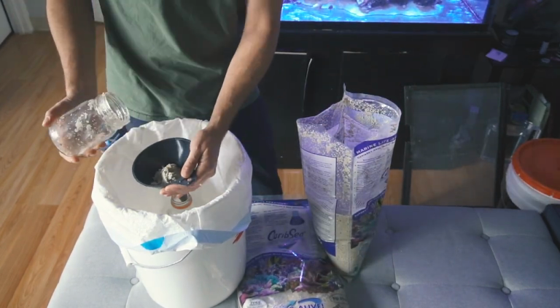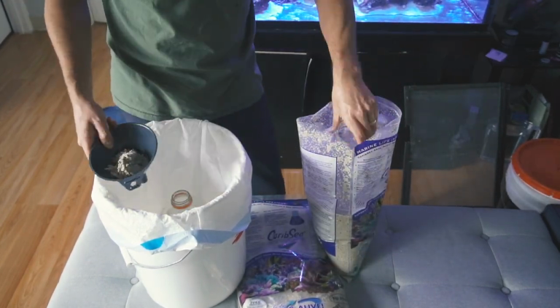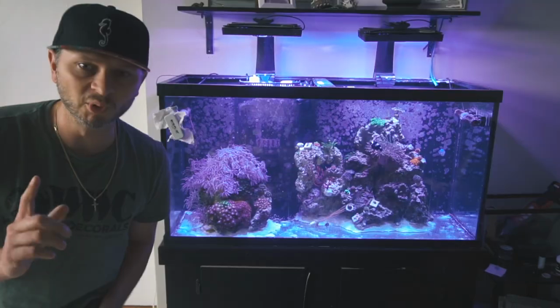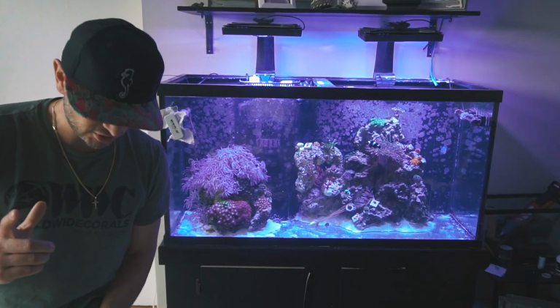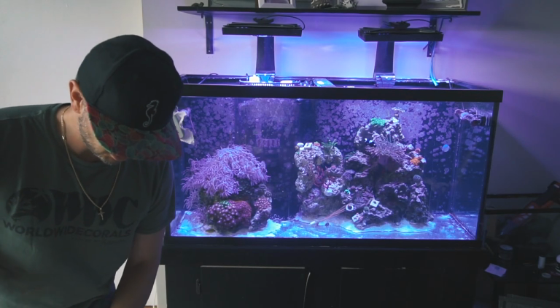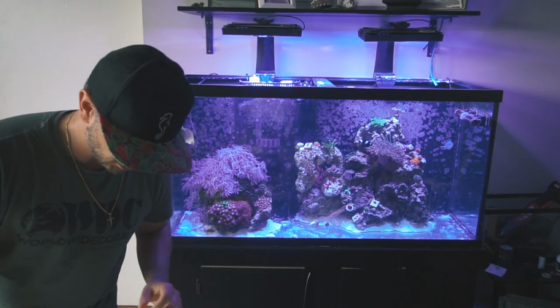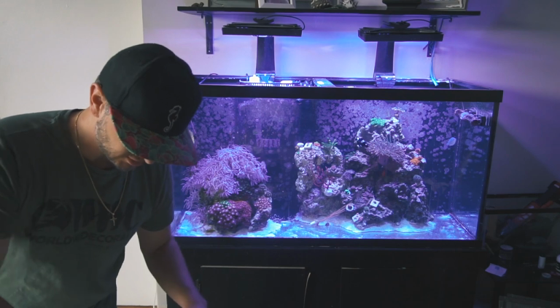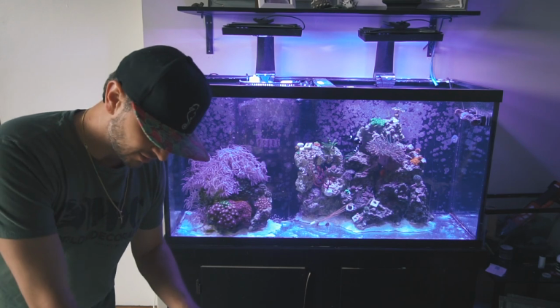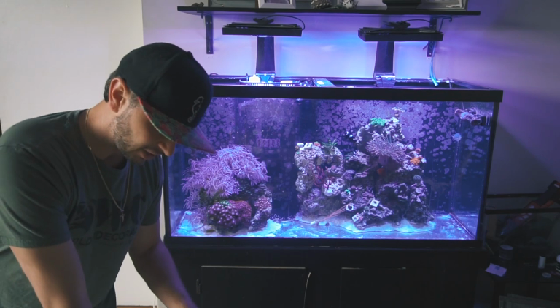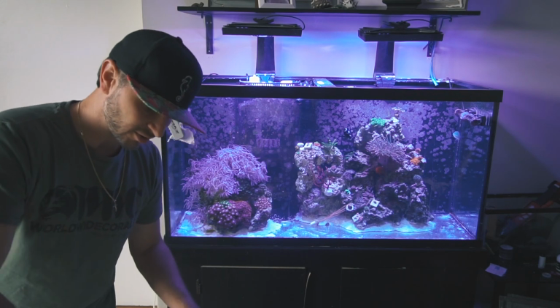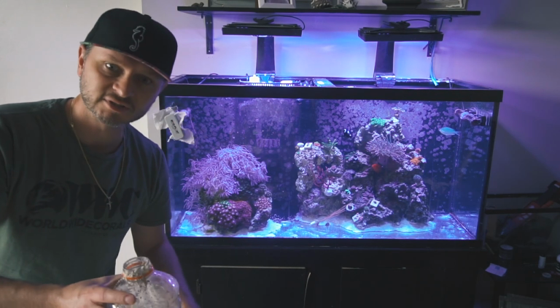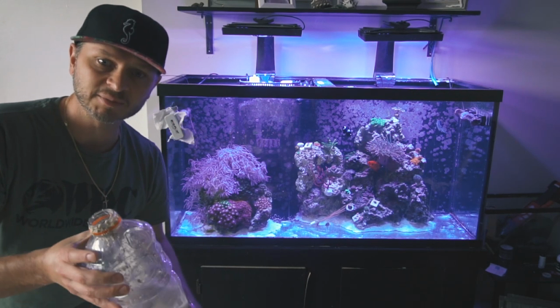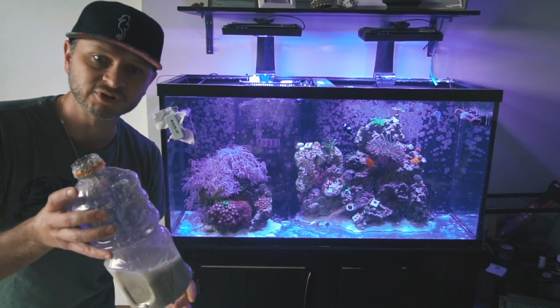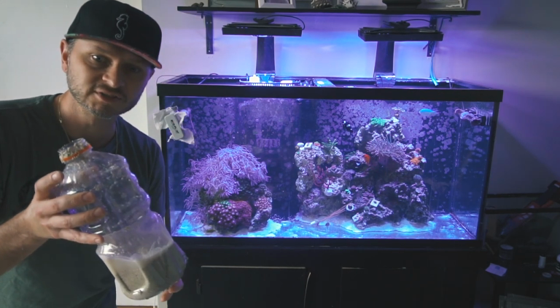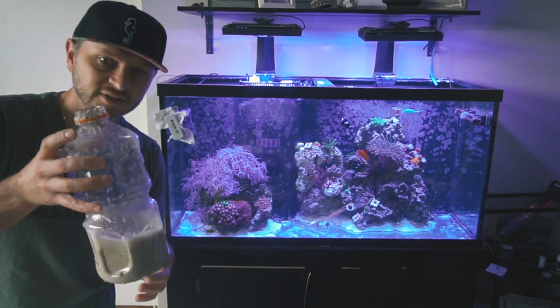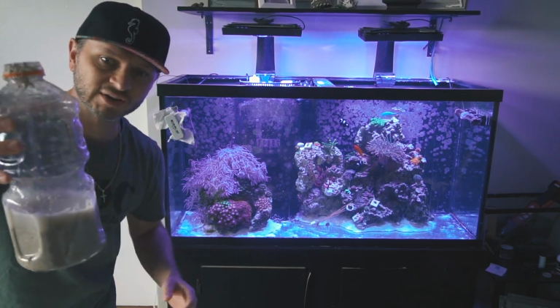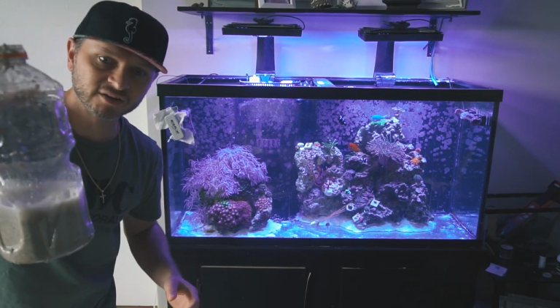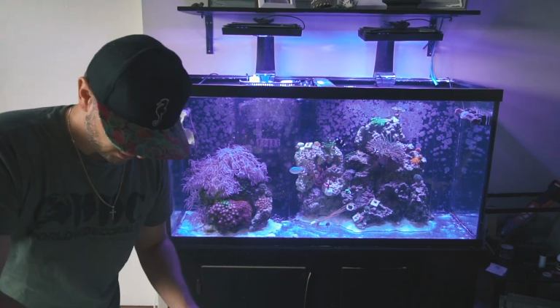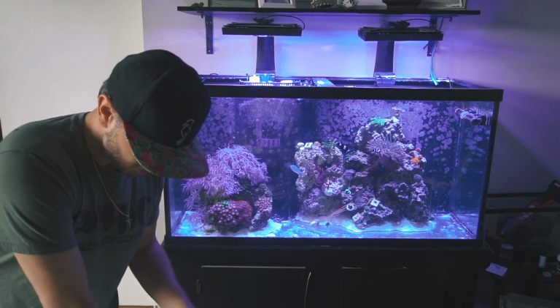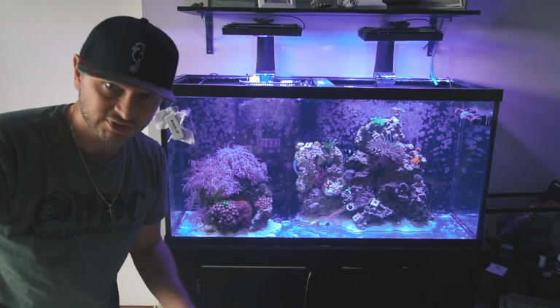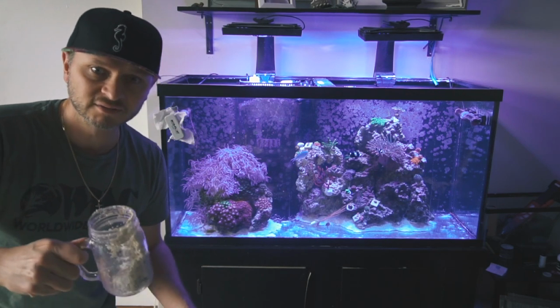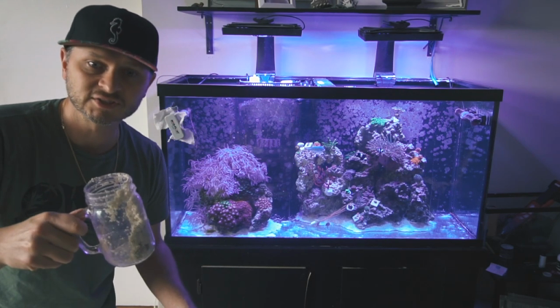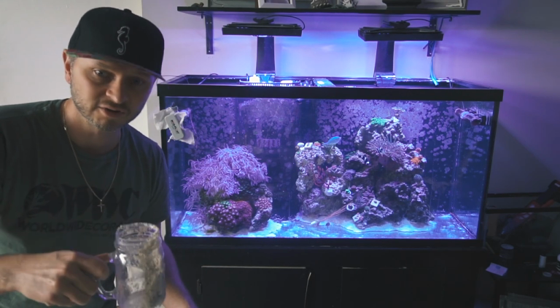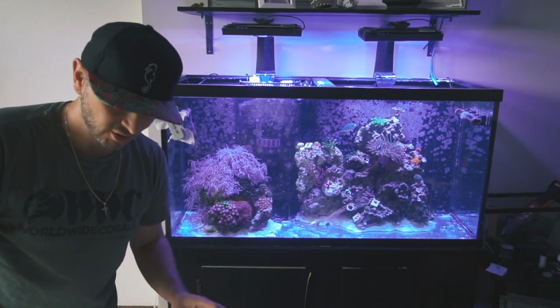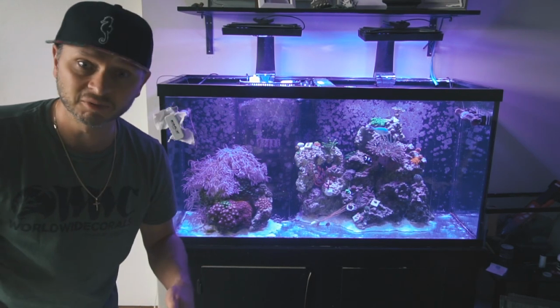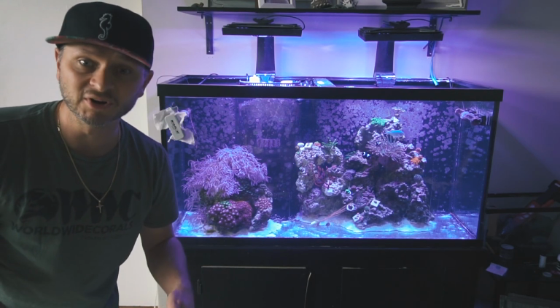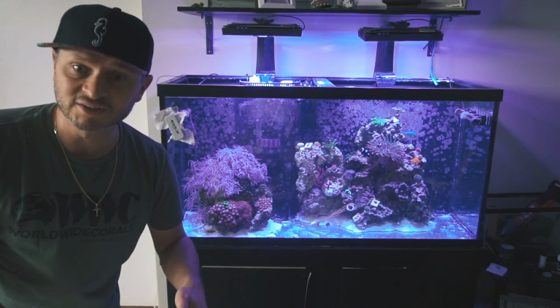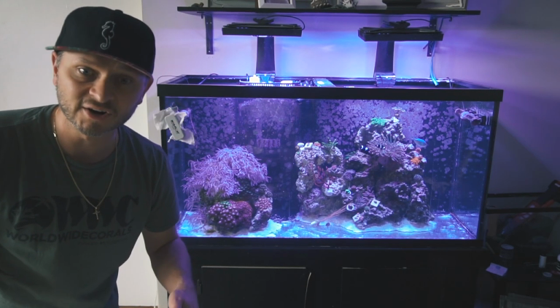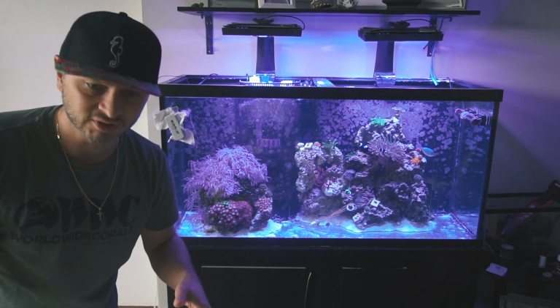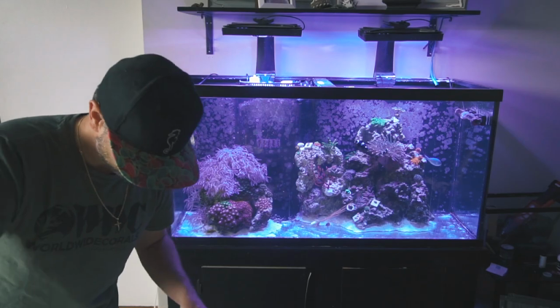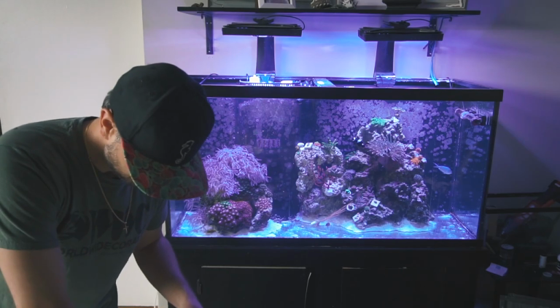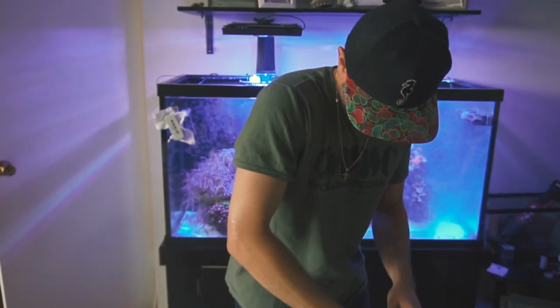We're going to abort that mission because getting the sand into the bottle is absolutely ridiculous. I'm just going to use this funnel to get the sand in there, but it takes entirely too long. Full sand.